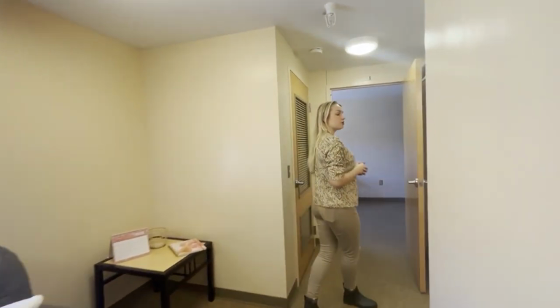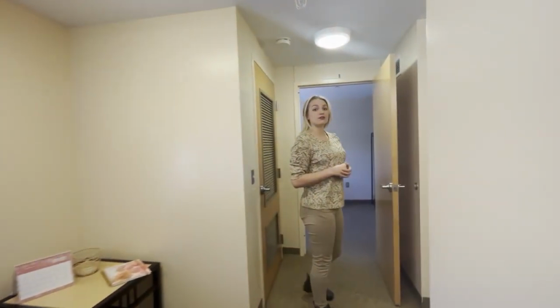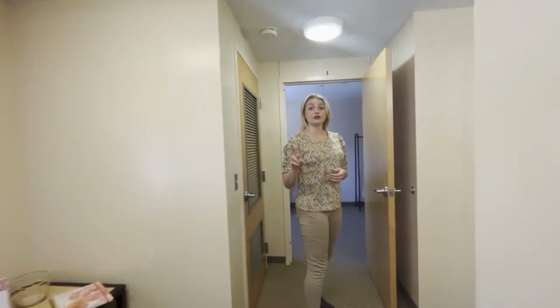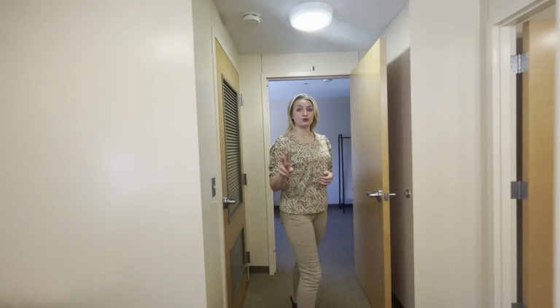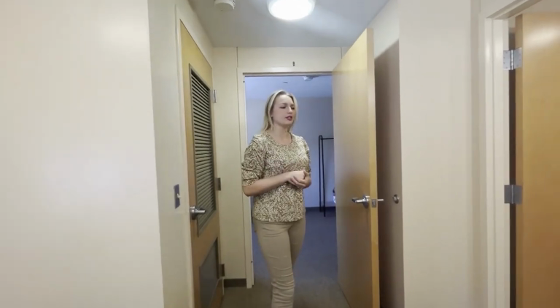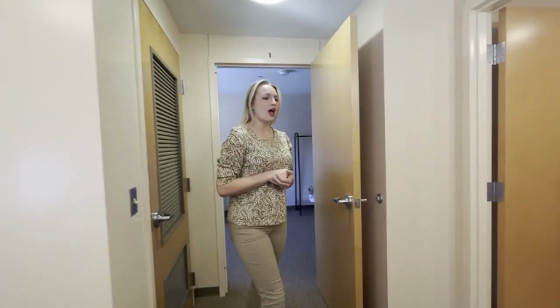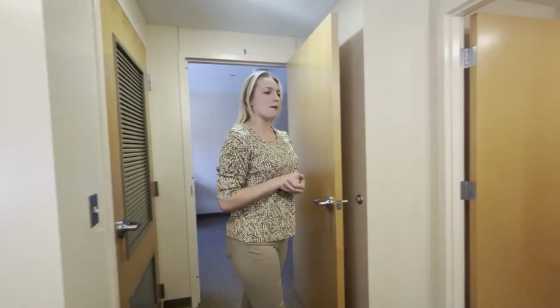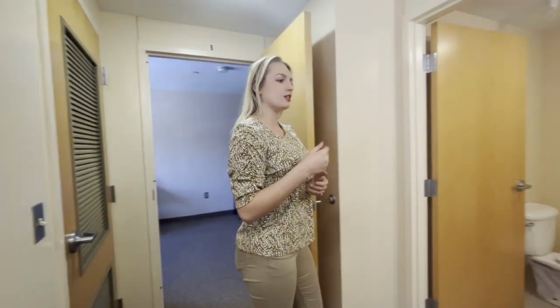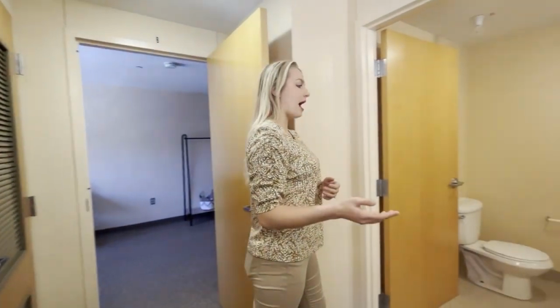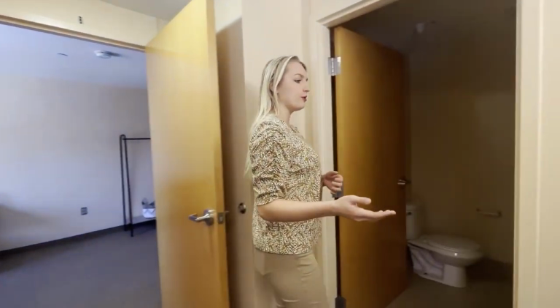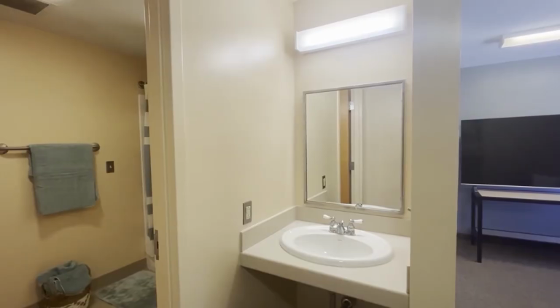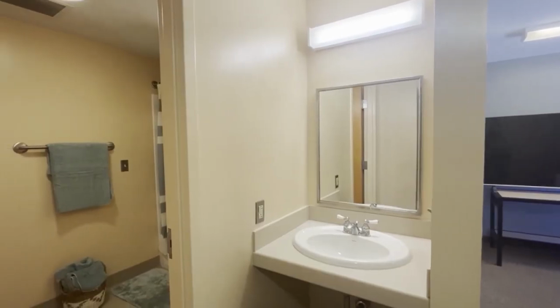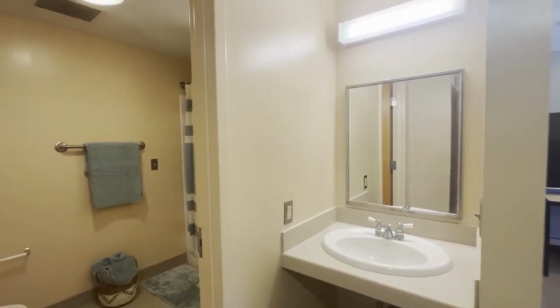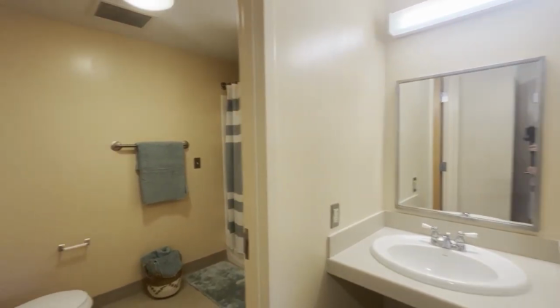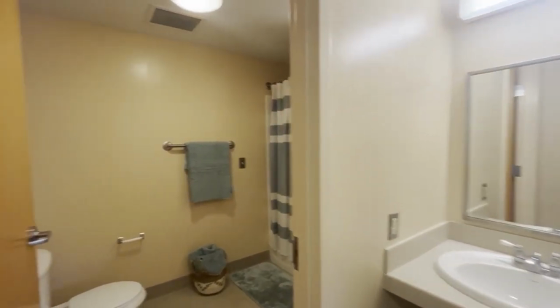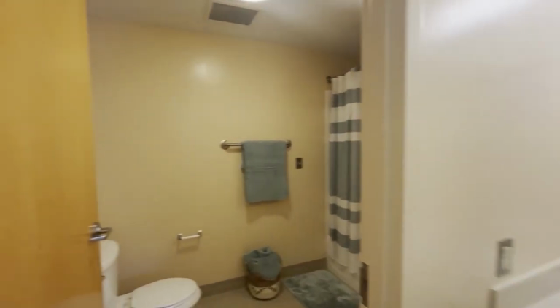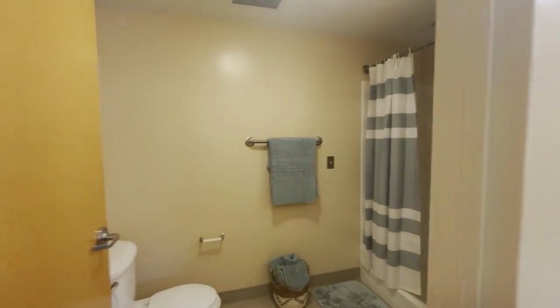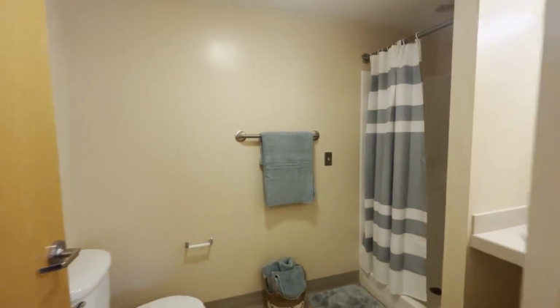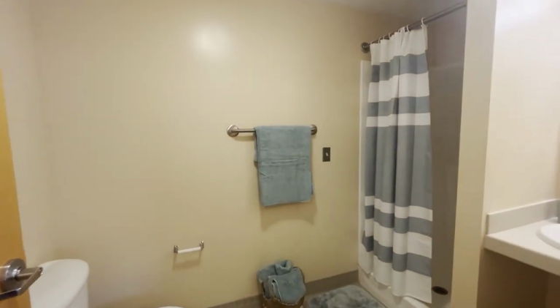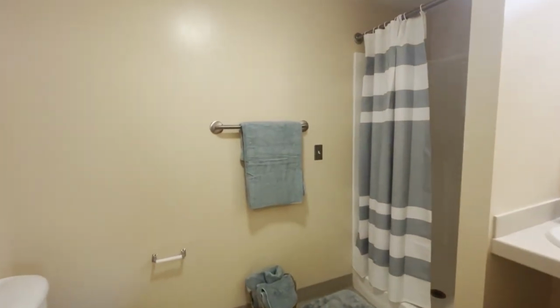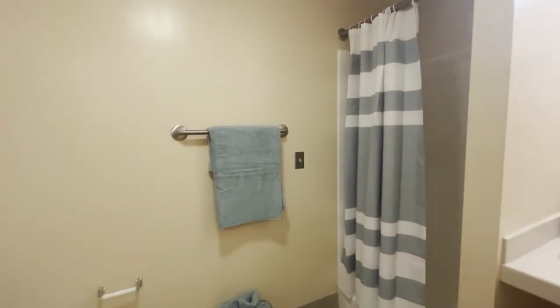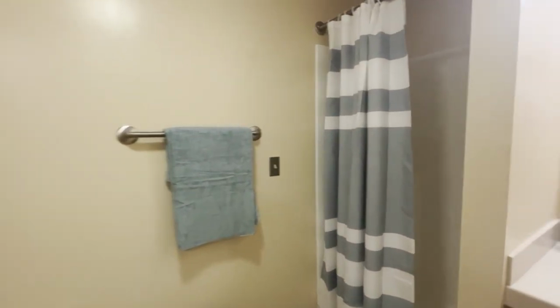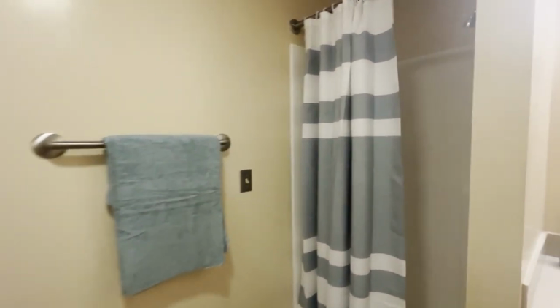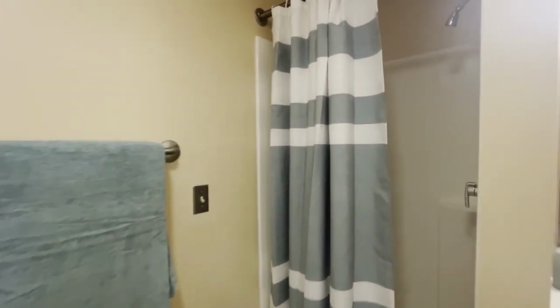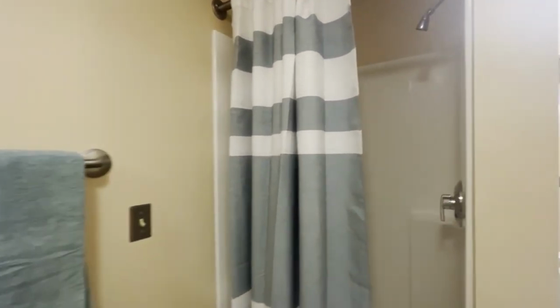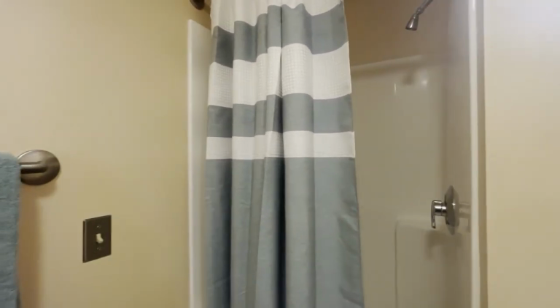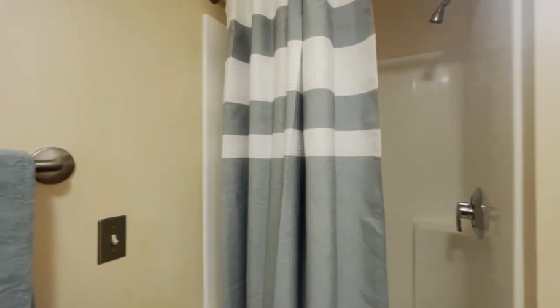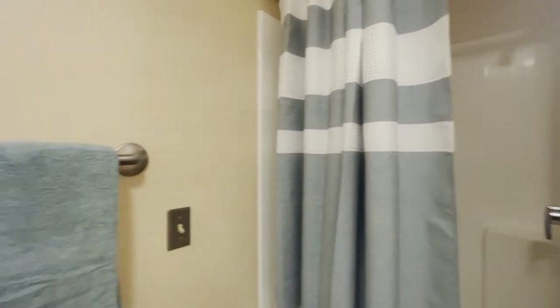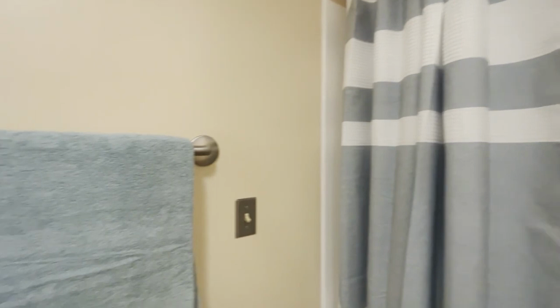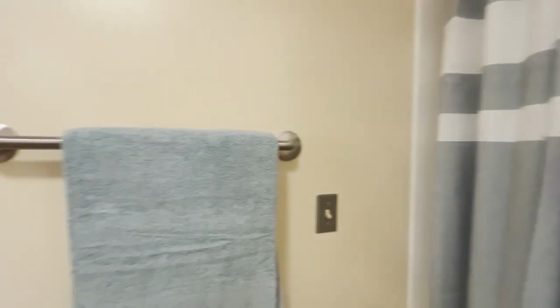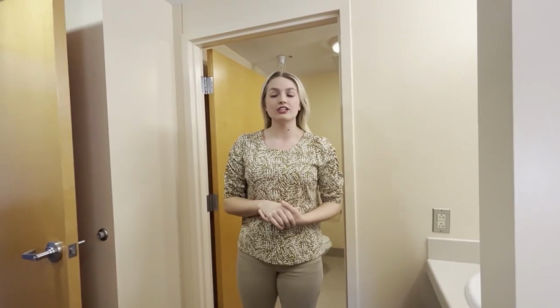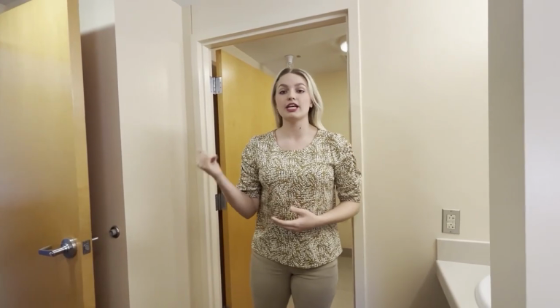This dorm is specifically for two students. Here's the bathroom — the sink is a little bit separate, and then as you walk in there's another sink and a nice shower.